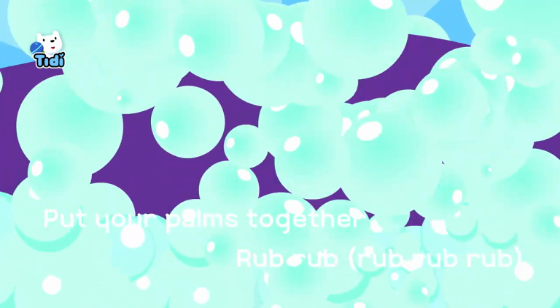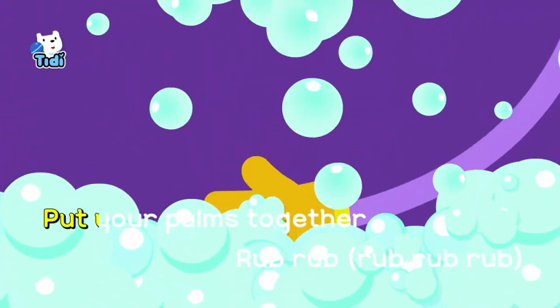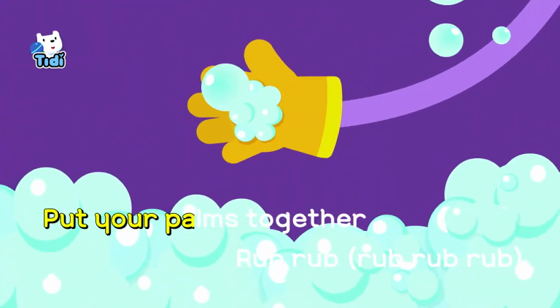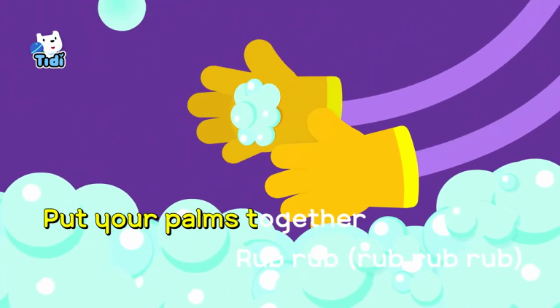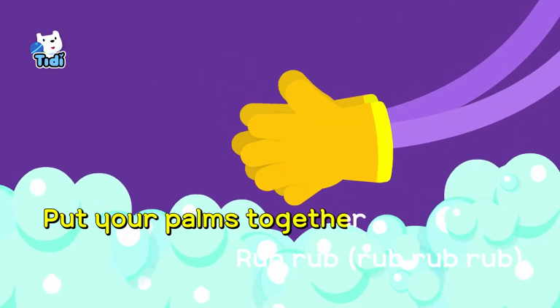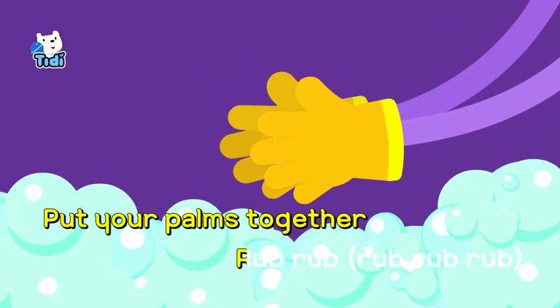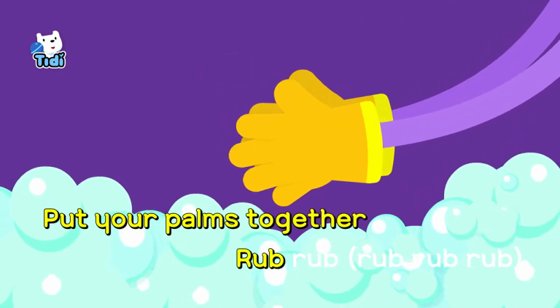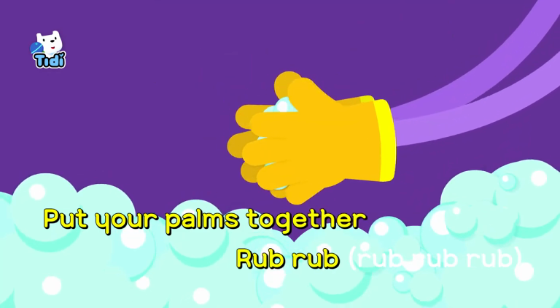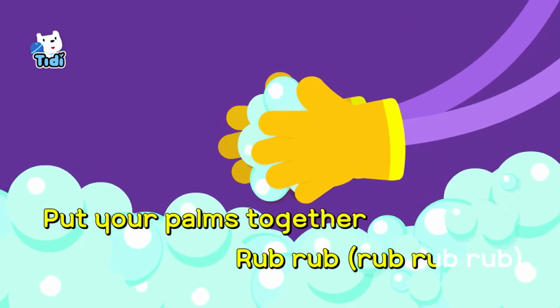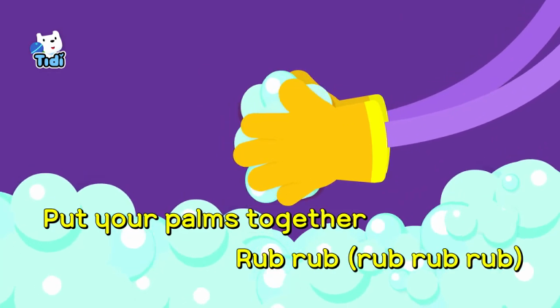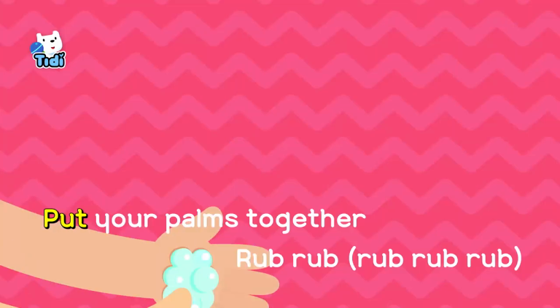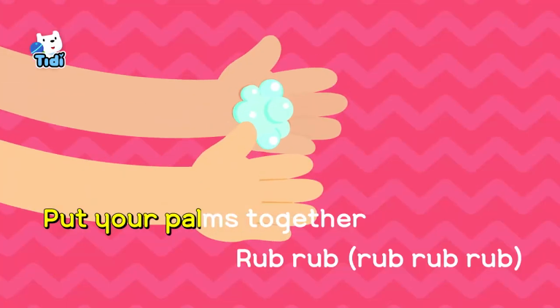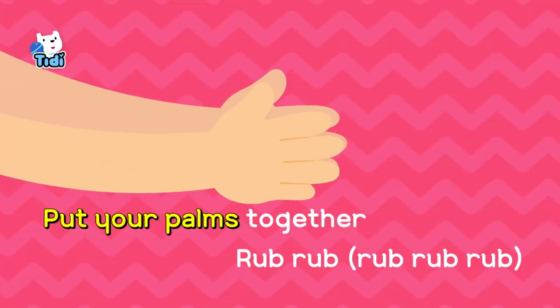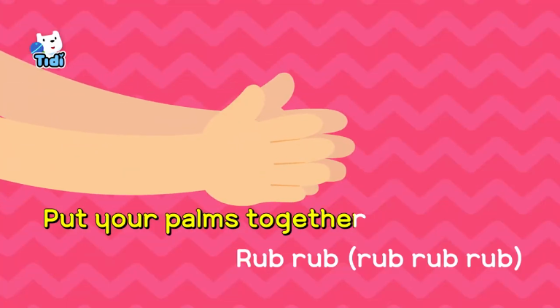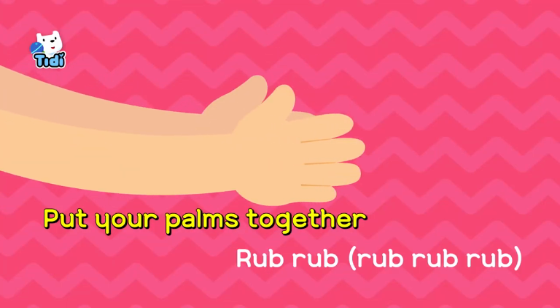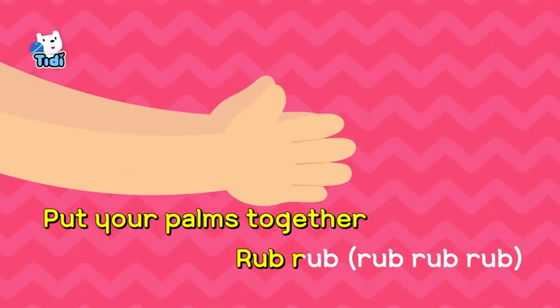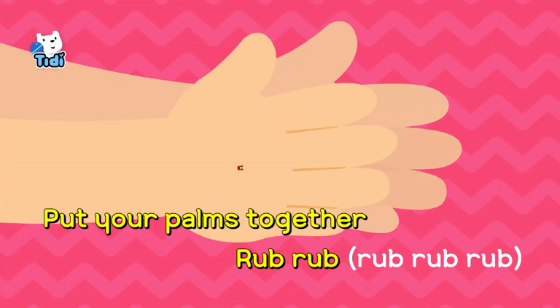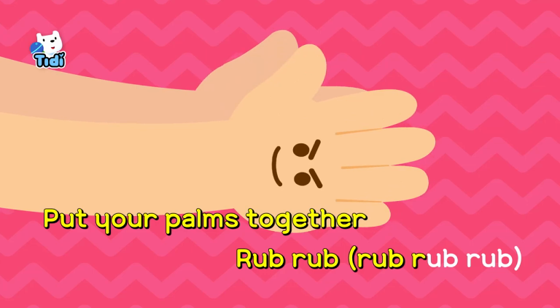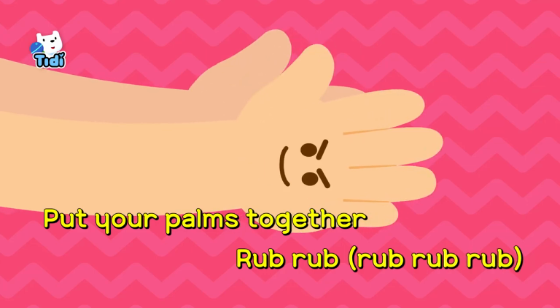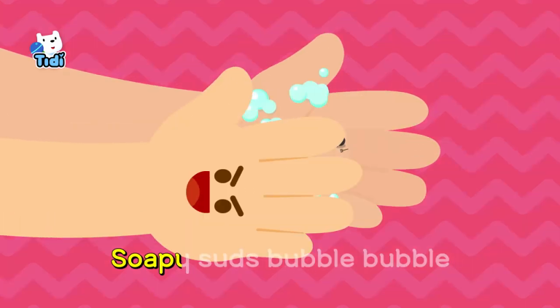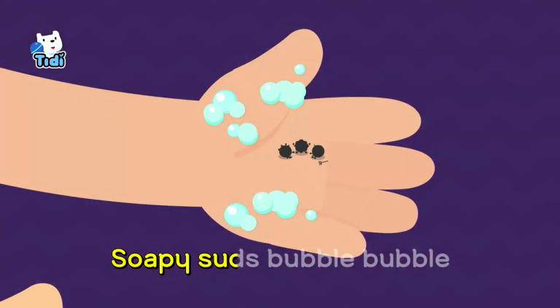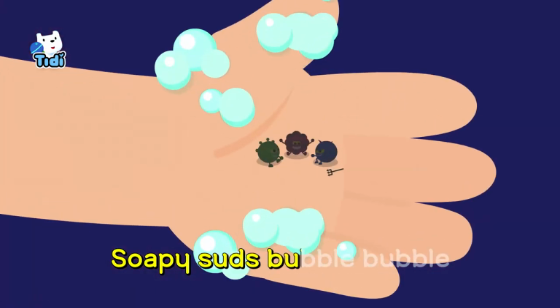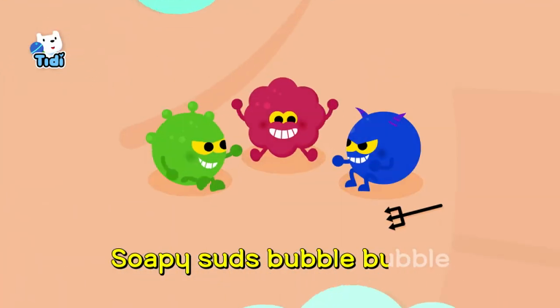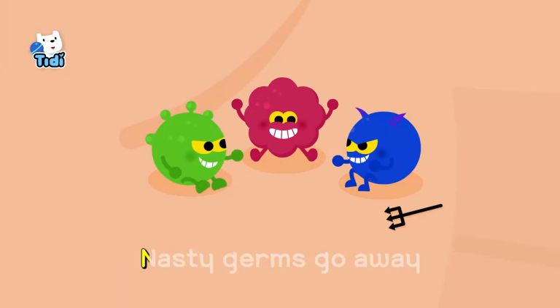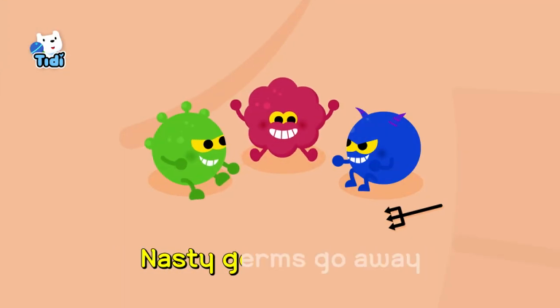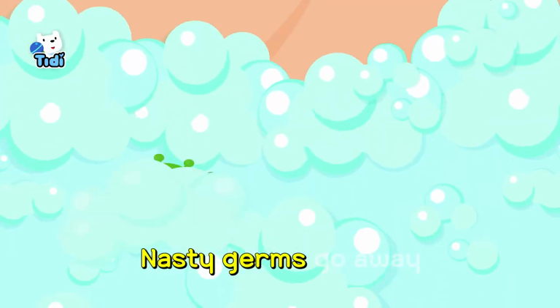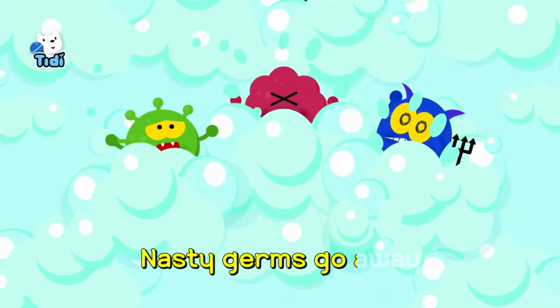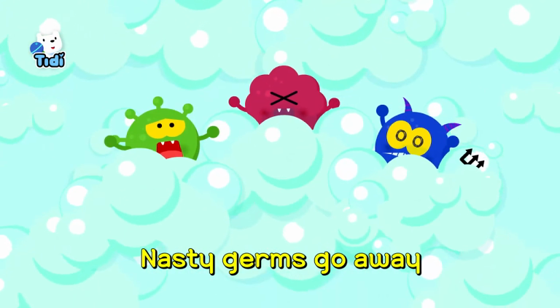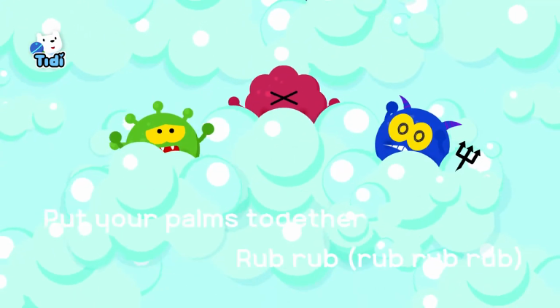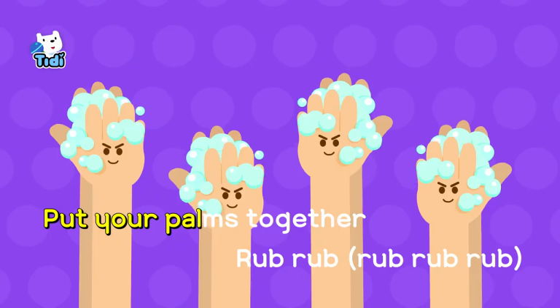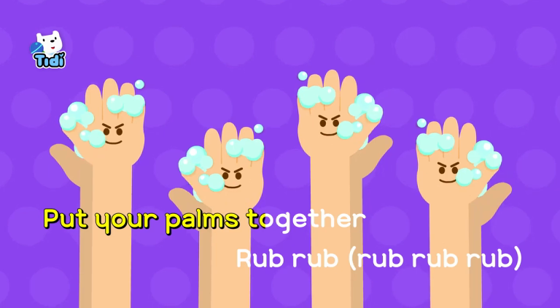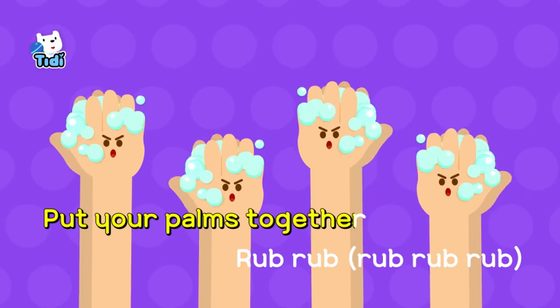Put your palms together, rub-rub-rub-rub-rub. Put your palms together, rub-rub-rub-rub. Soapy suds, bubble-bubble, nasty tunes go away.